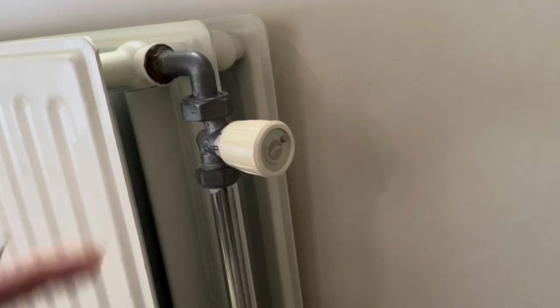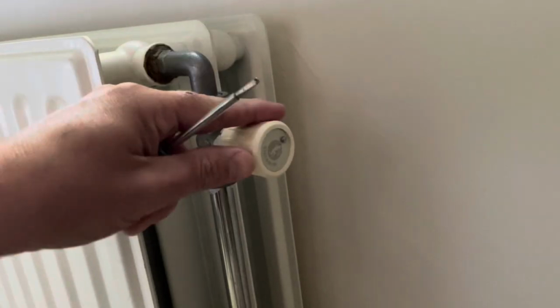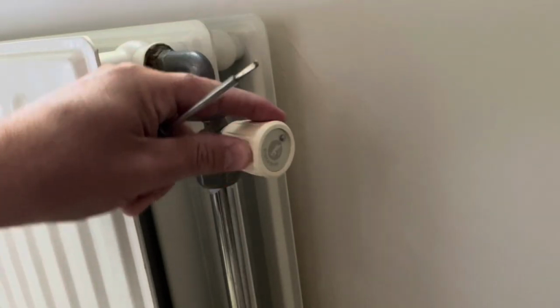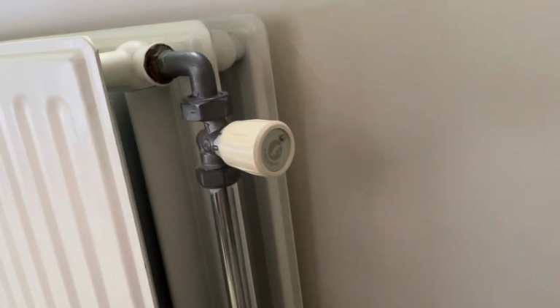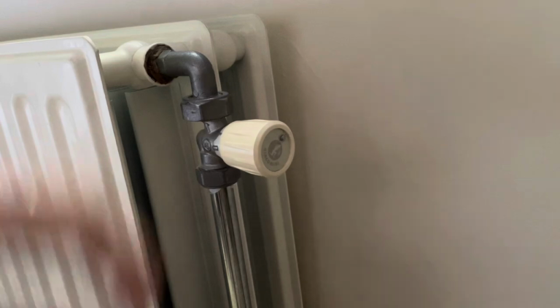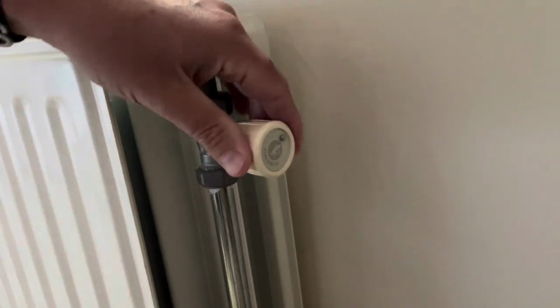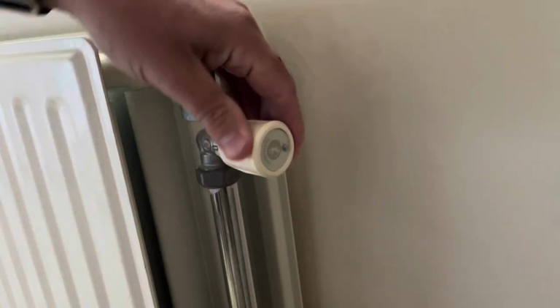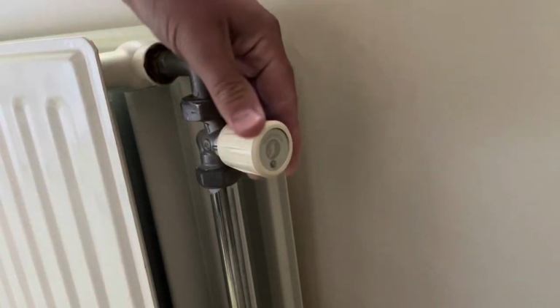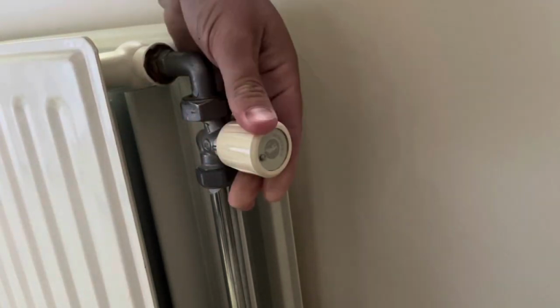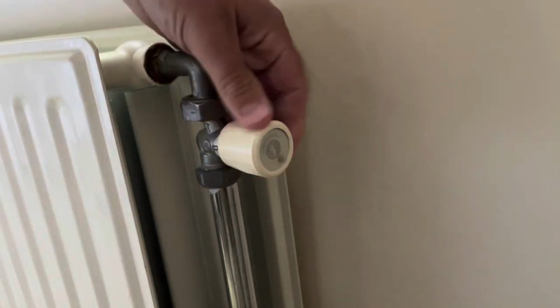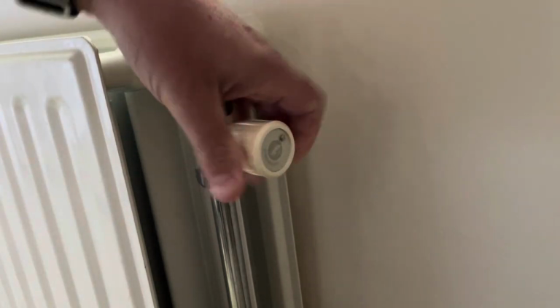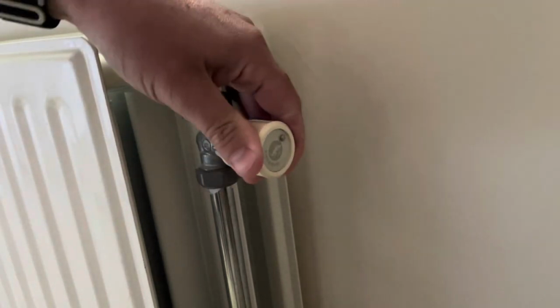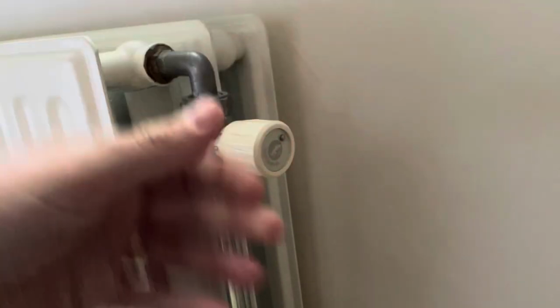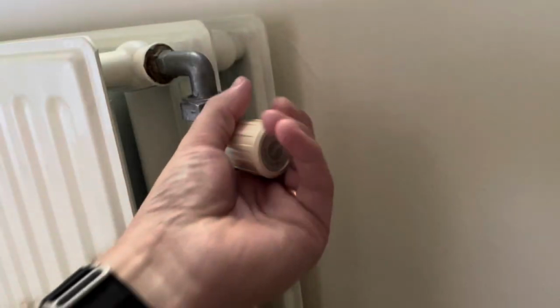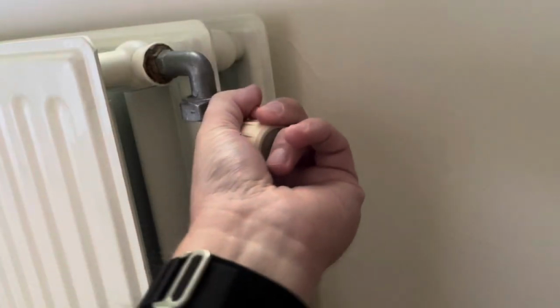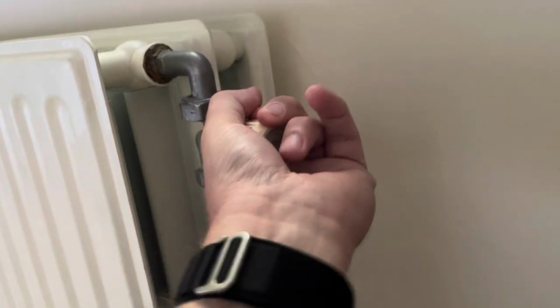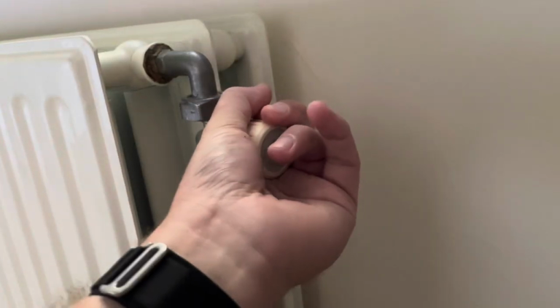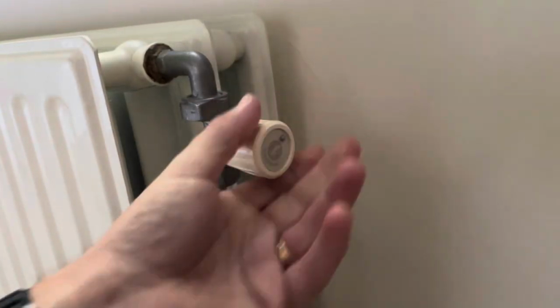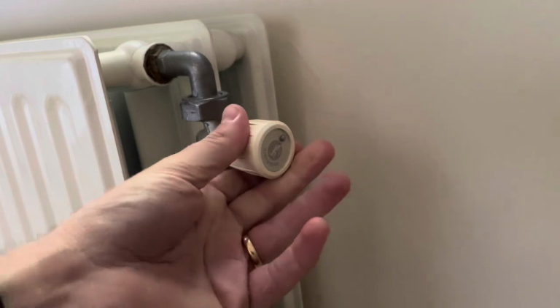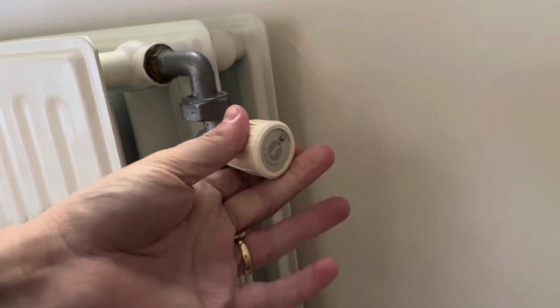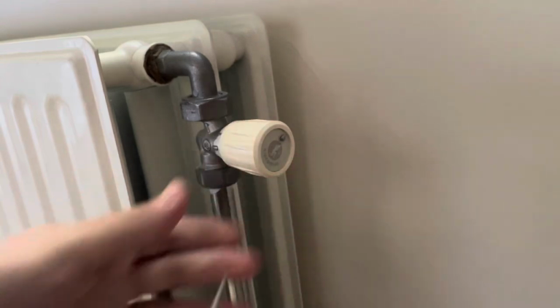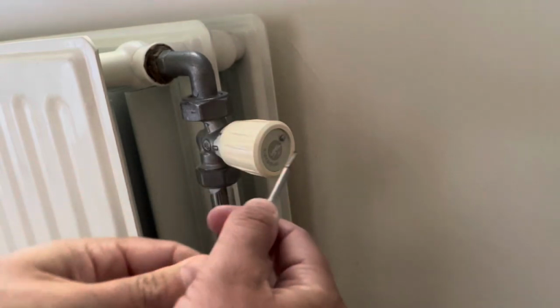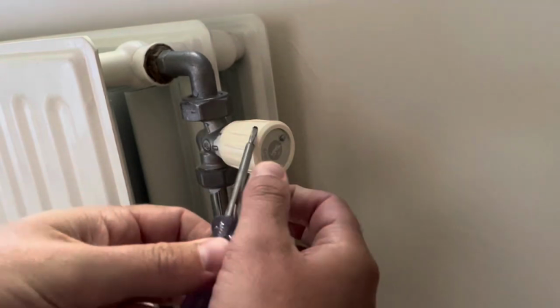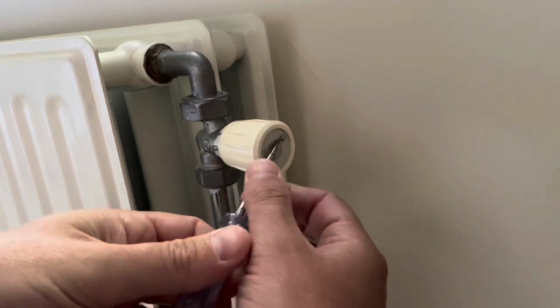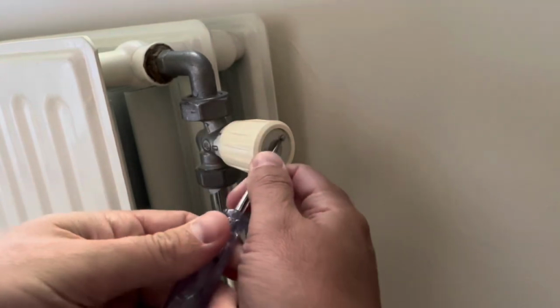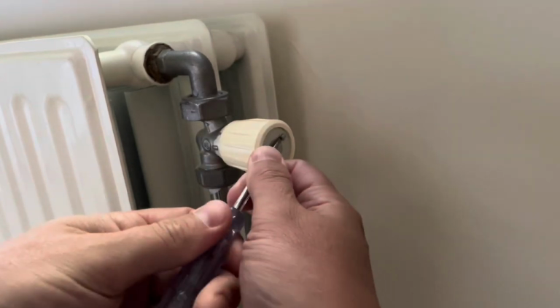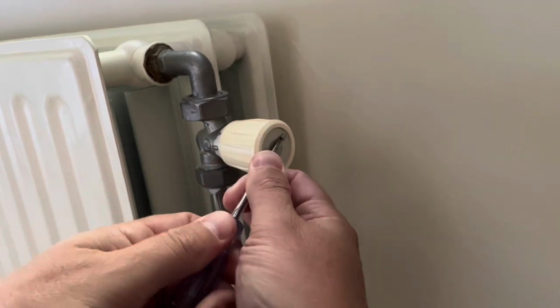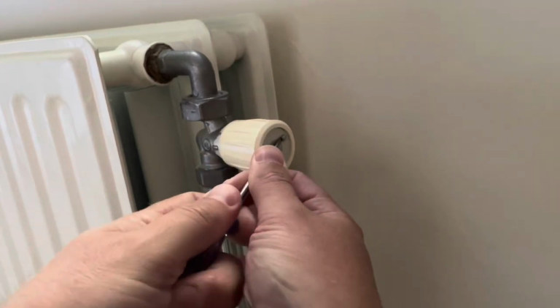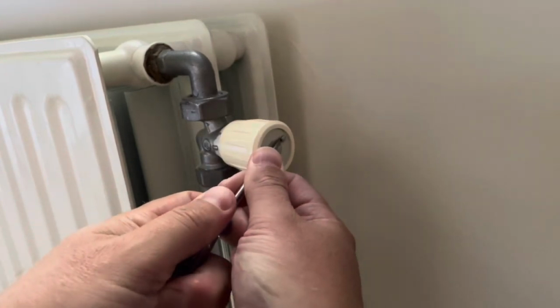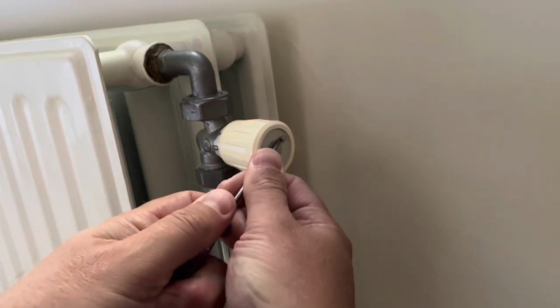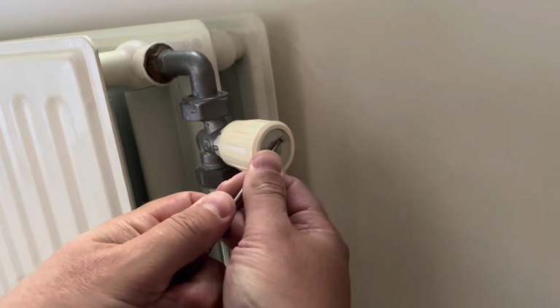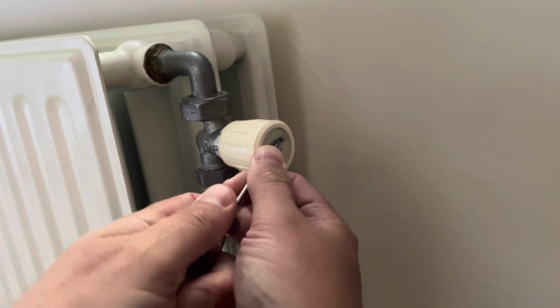In order to remove this Jaco Mini valve, you first open it up and then sometimes you can just pull it off. If that doesn't work, you pop this little pin out first.